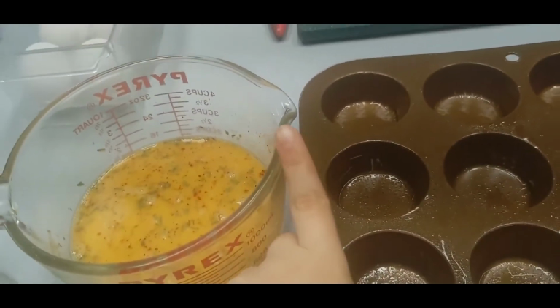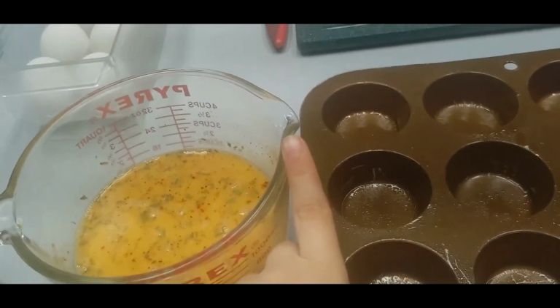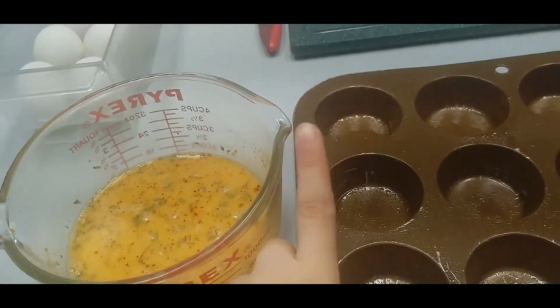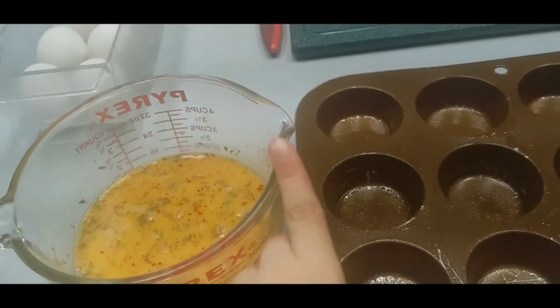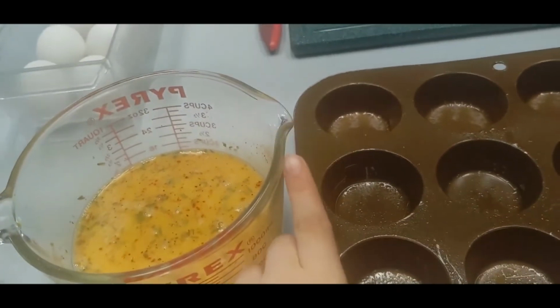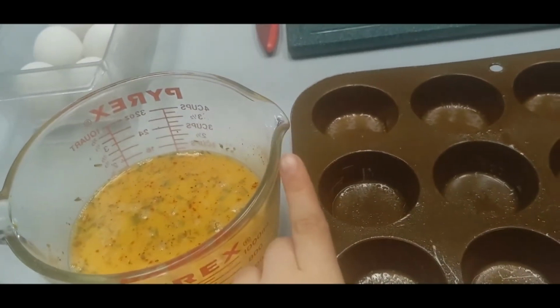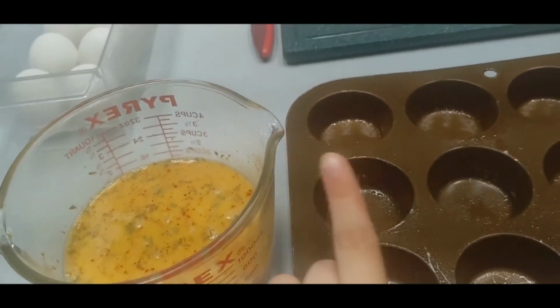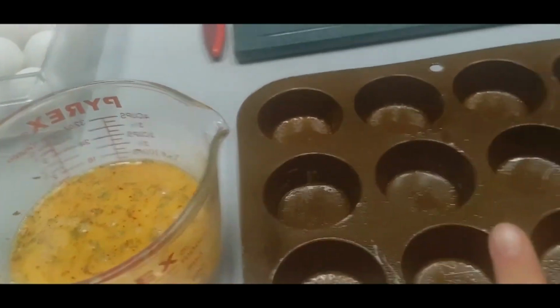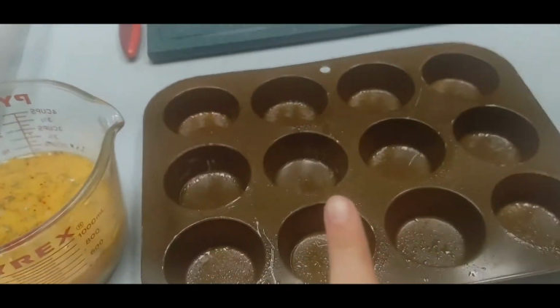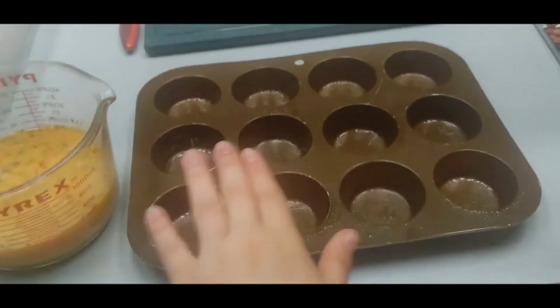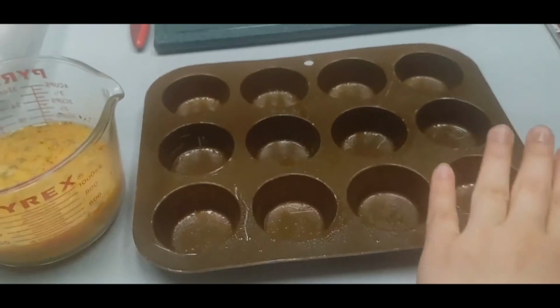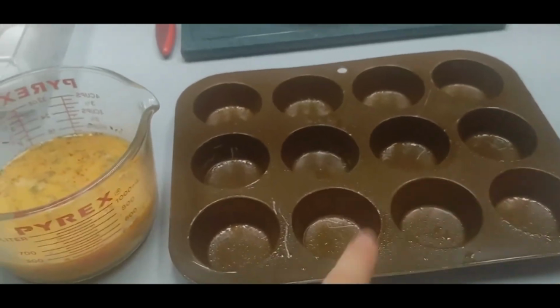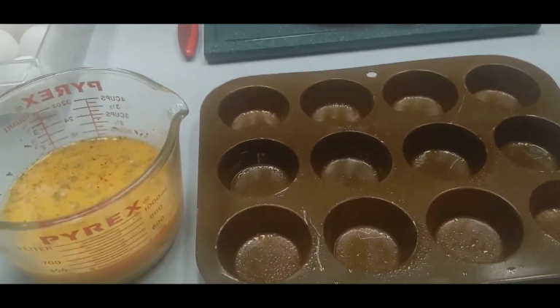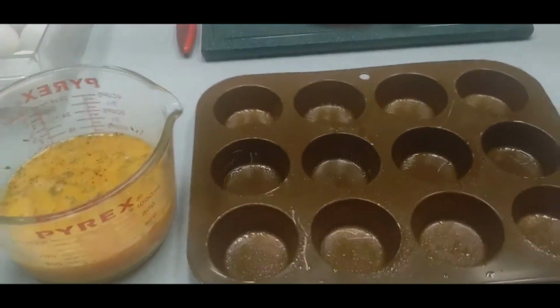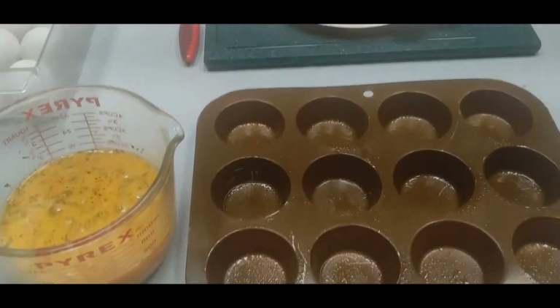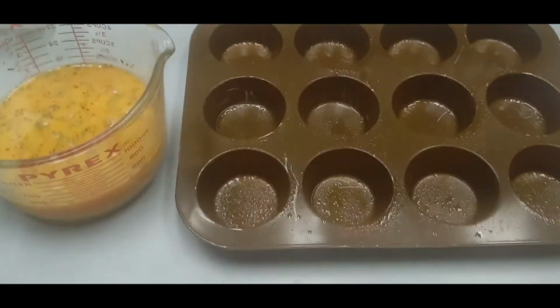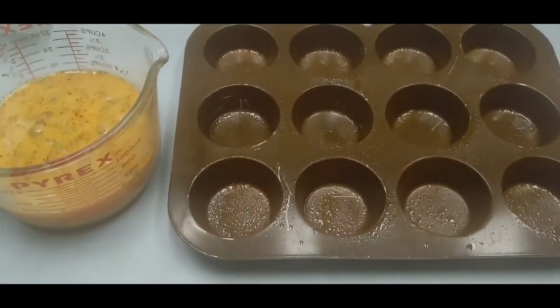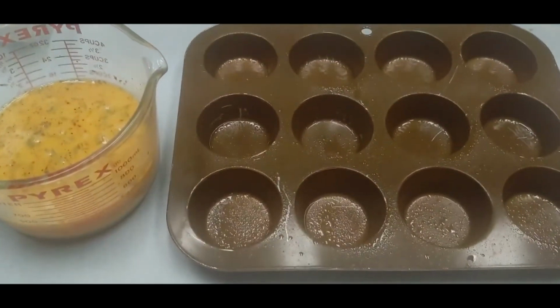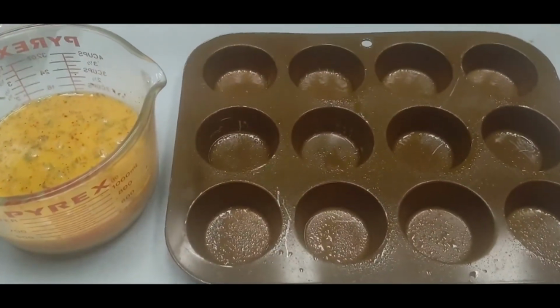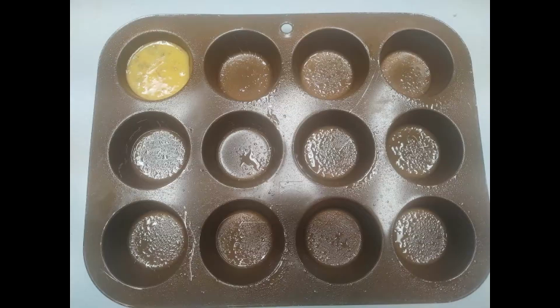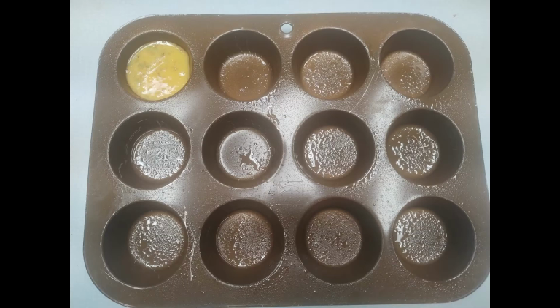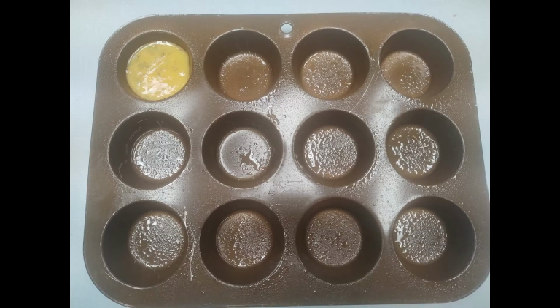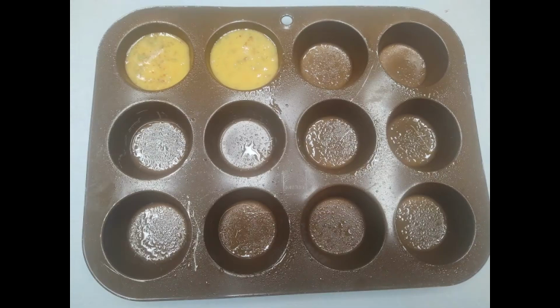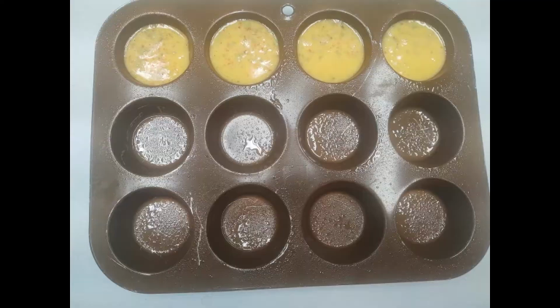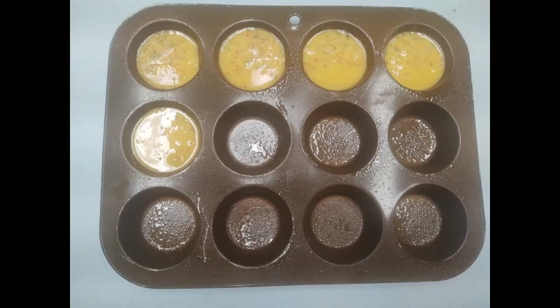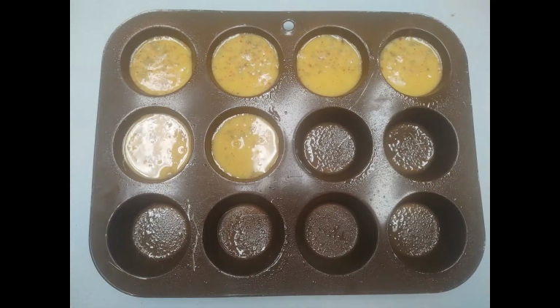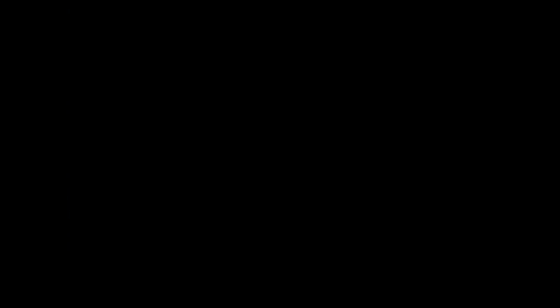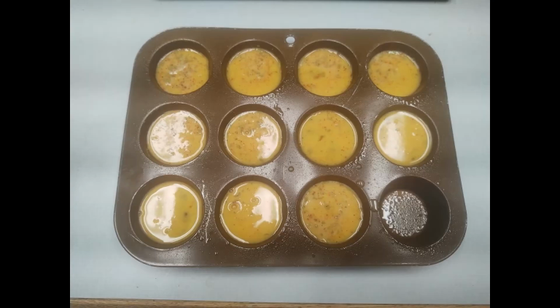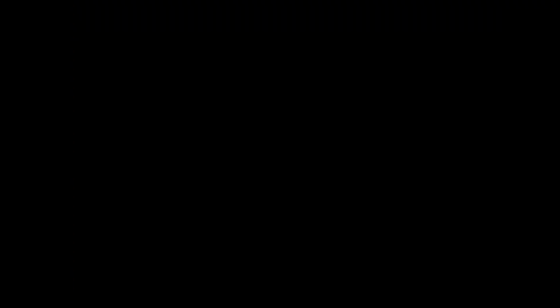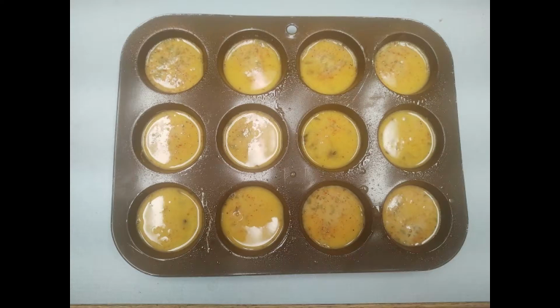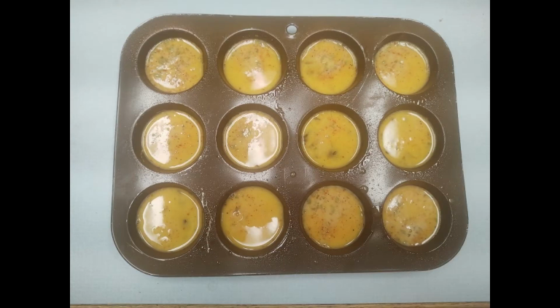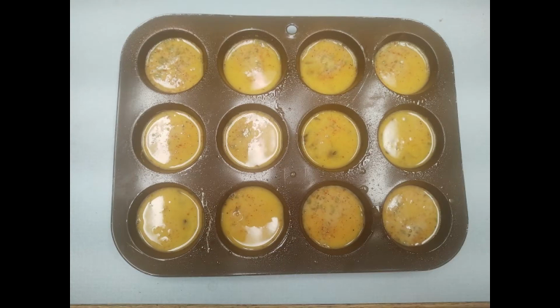Now, using the spout at the end of my bowl, I'm going to fill up all of my egg trays, which I have pre-sprayed with non-stick cooking spray. Now it's all filled up and ready to go.